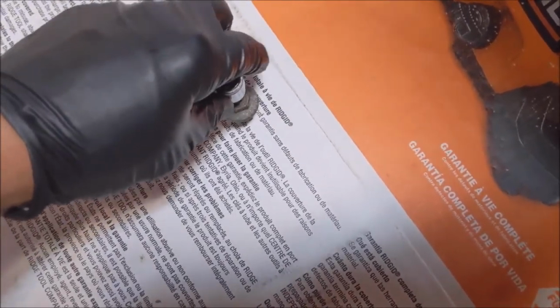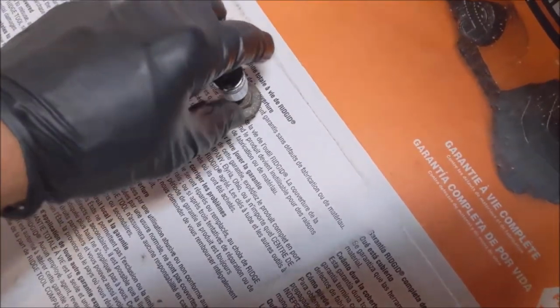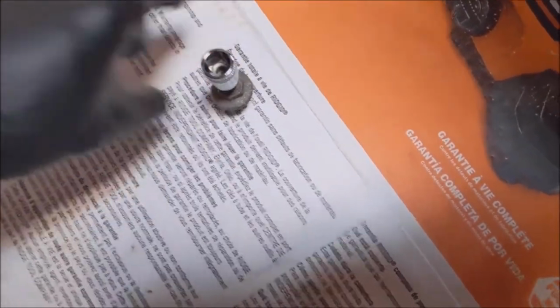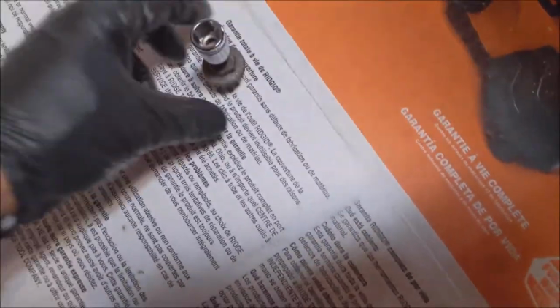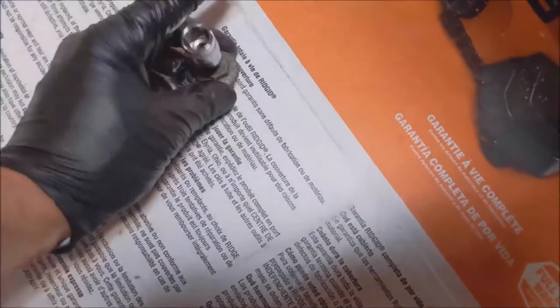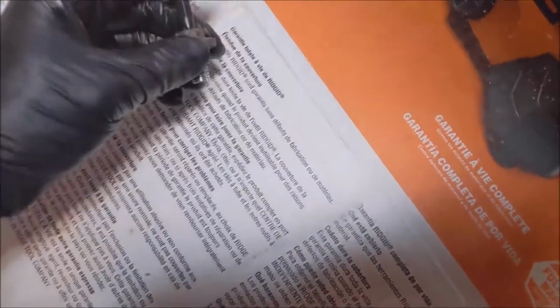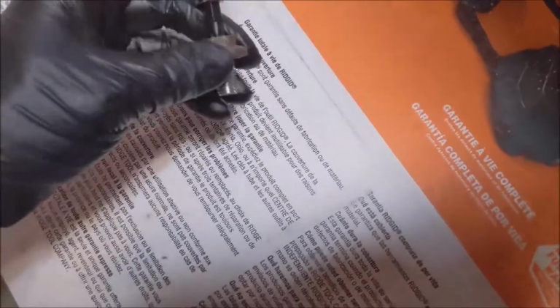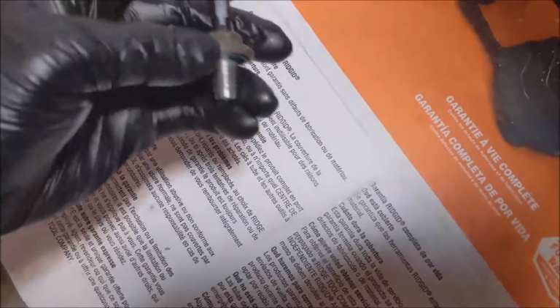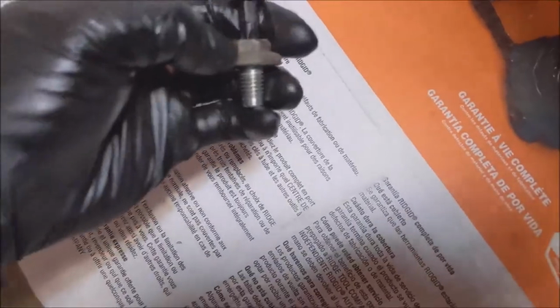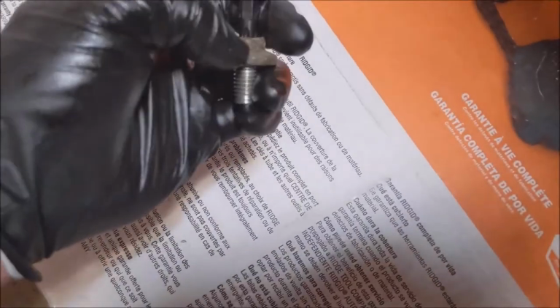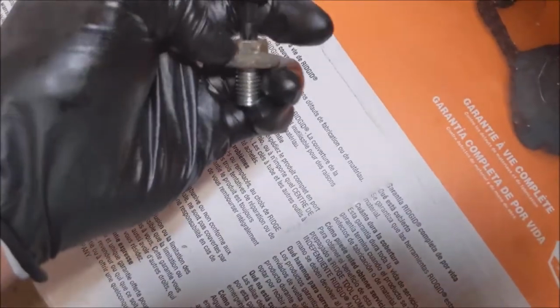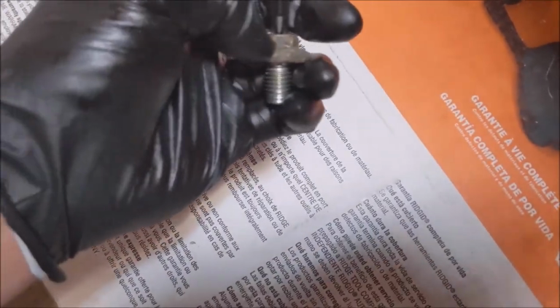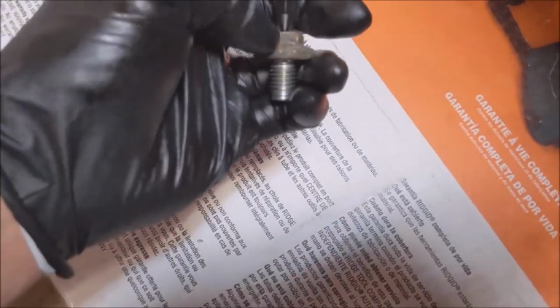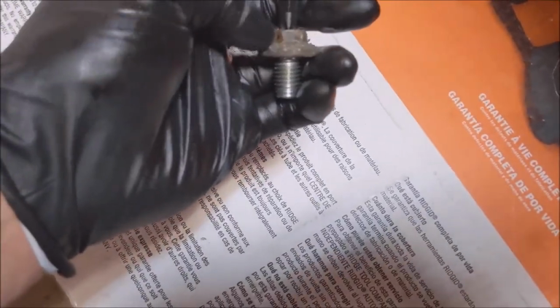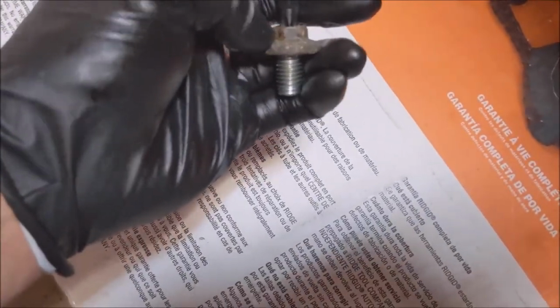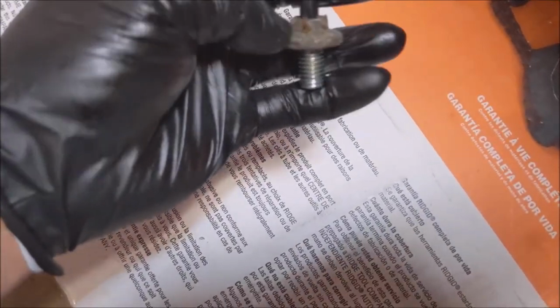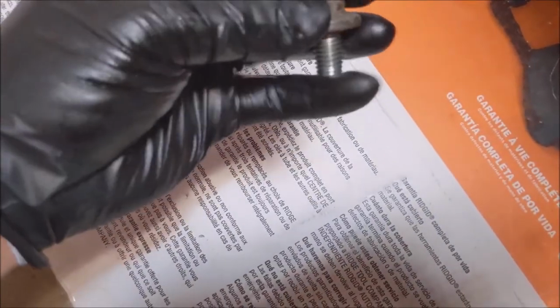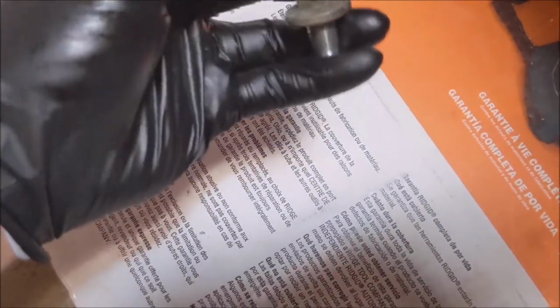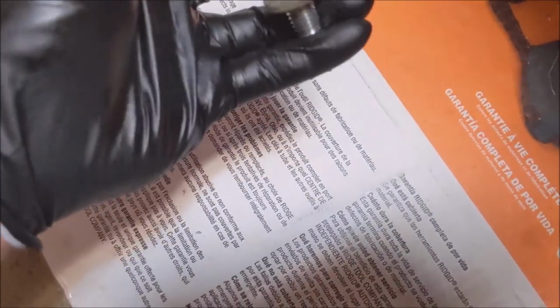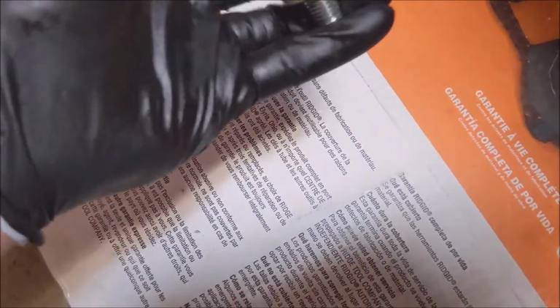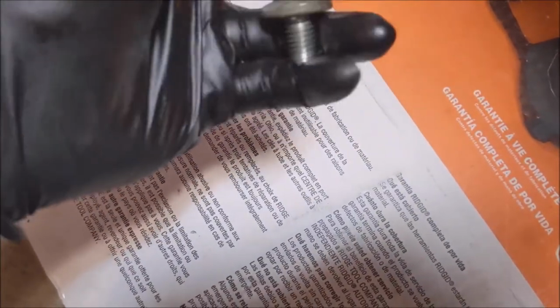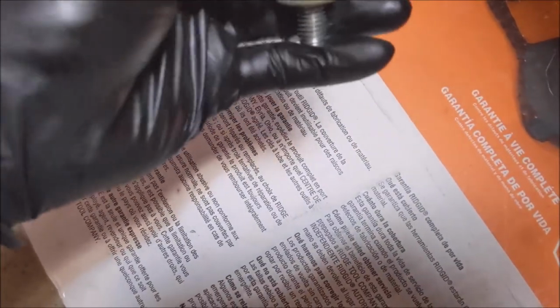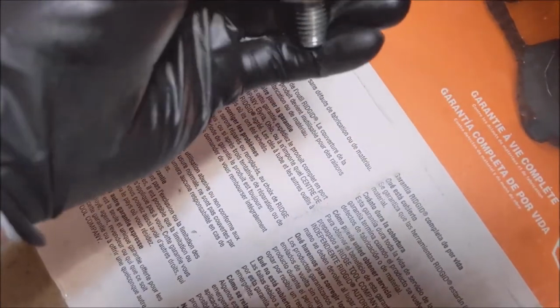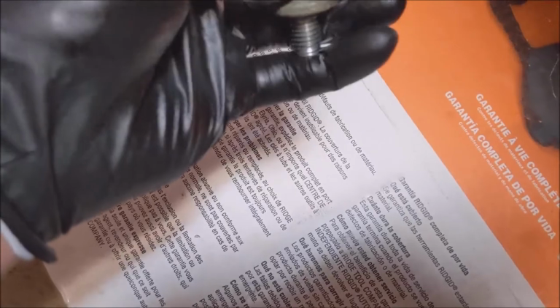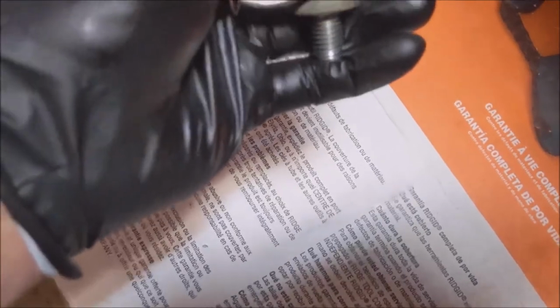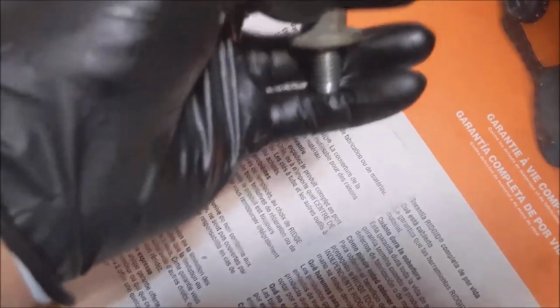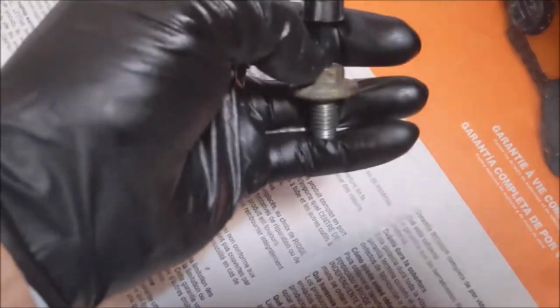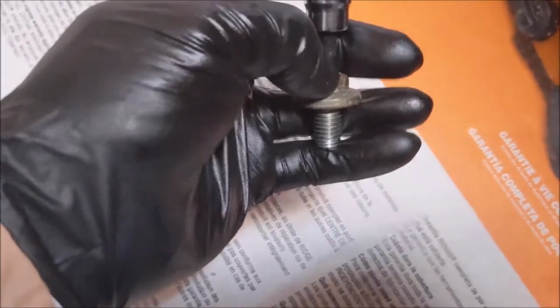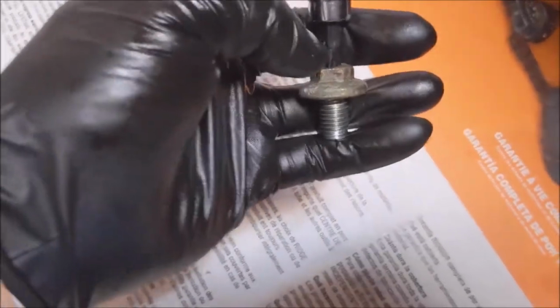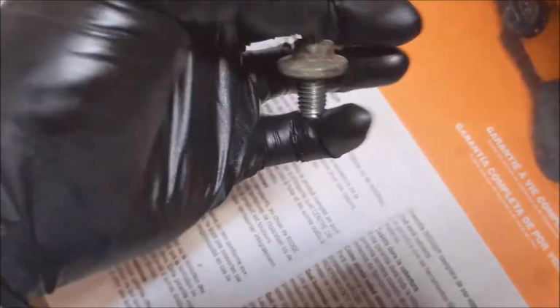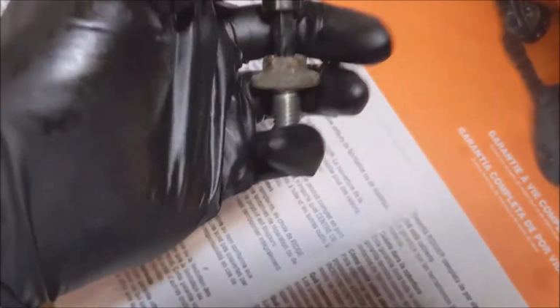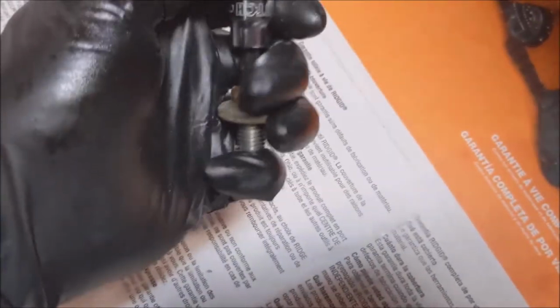Say you rounded off the nut — your backup could be to put the T45 bit in there. Pretty clever.